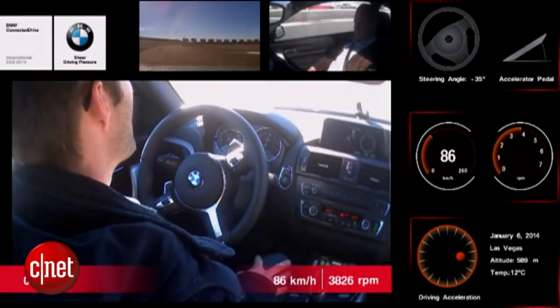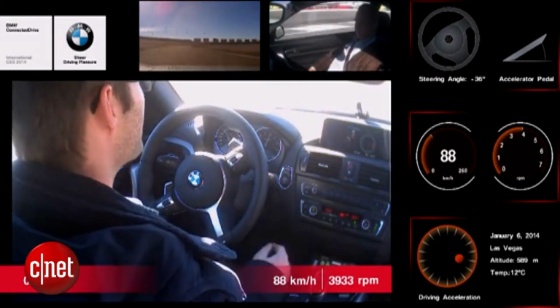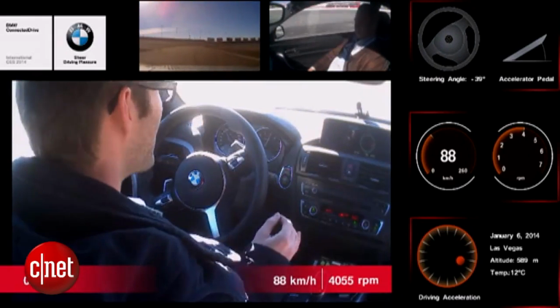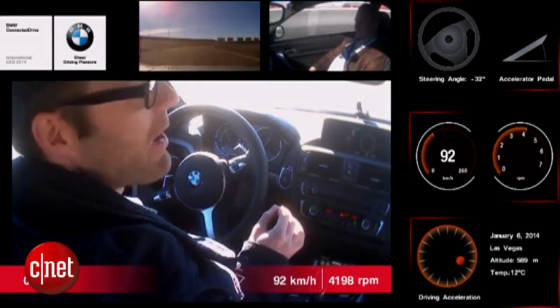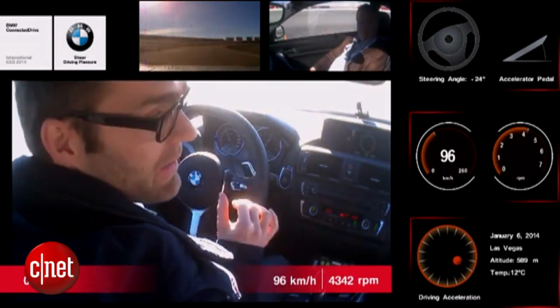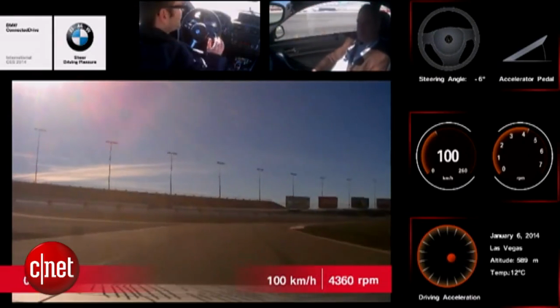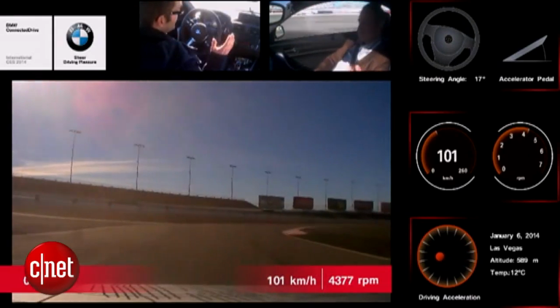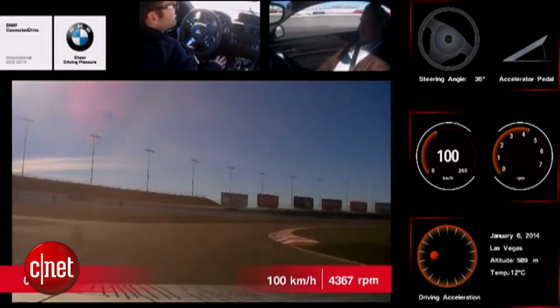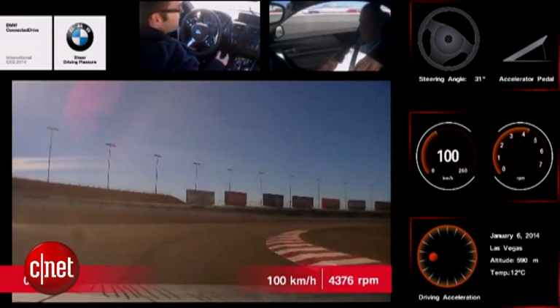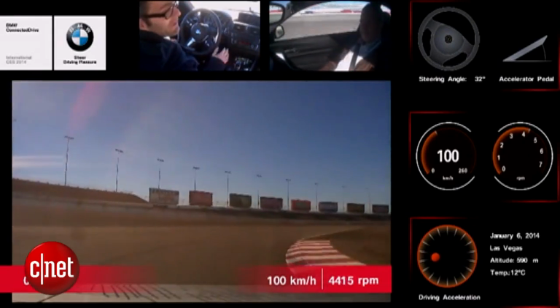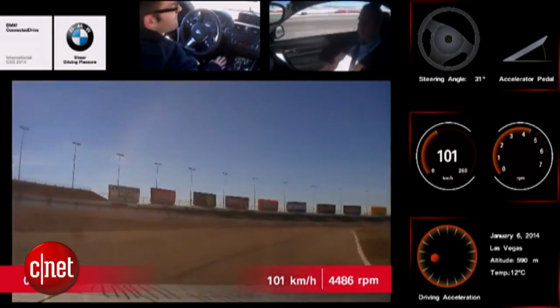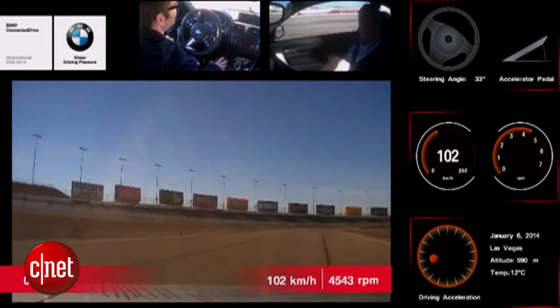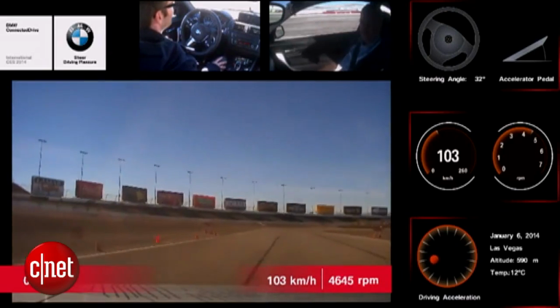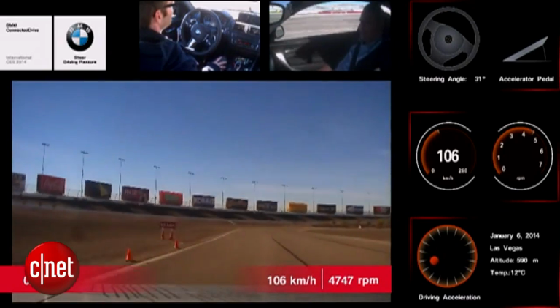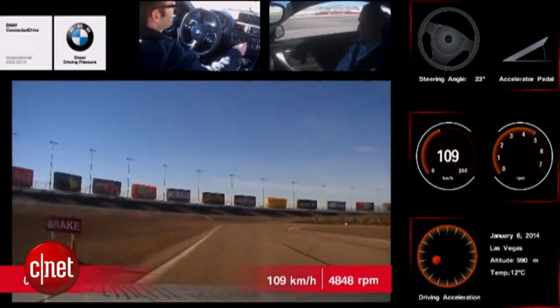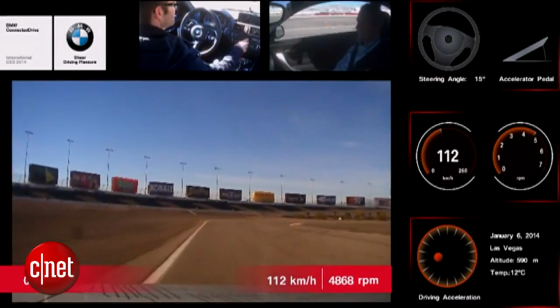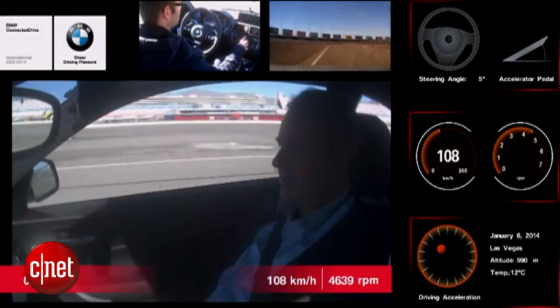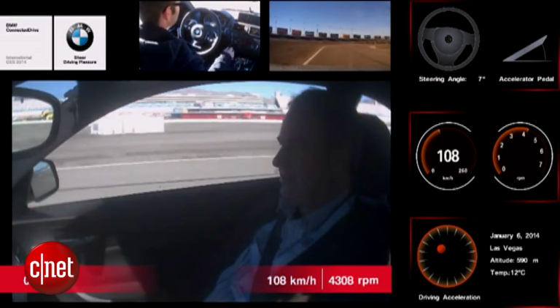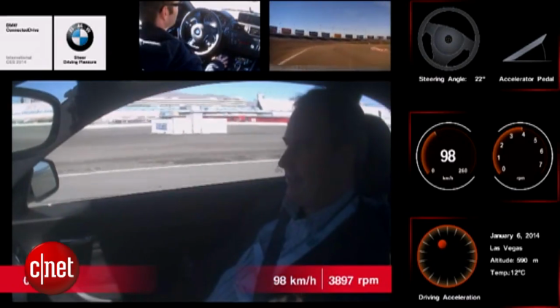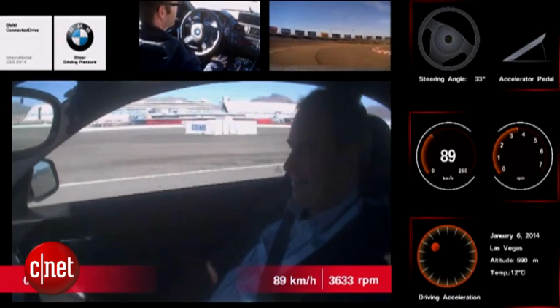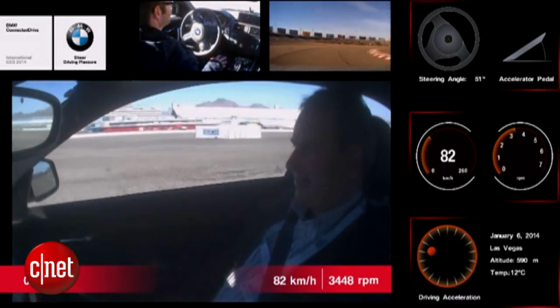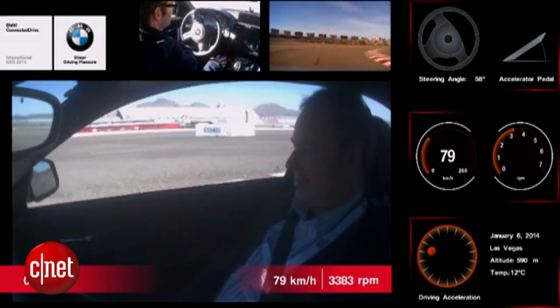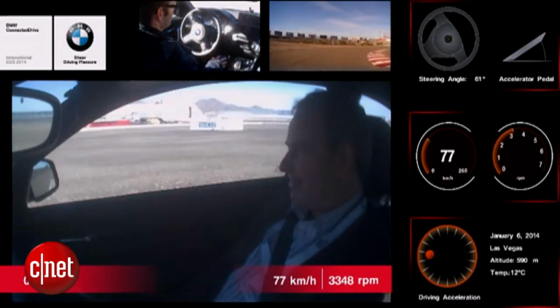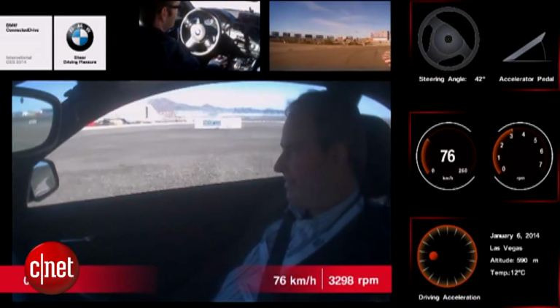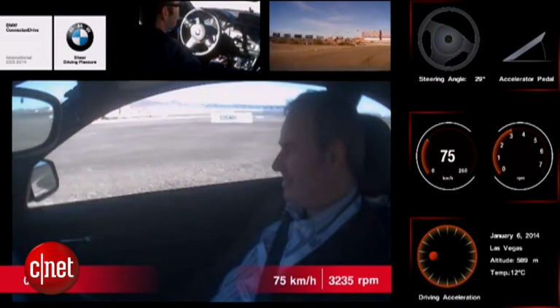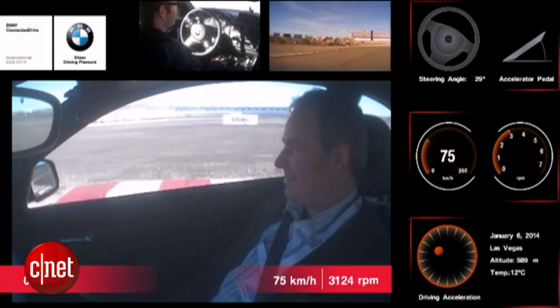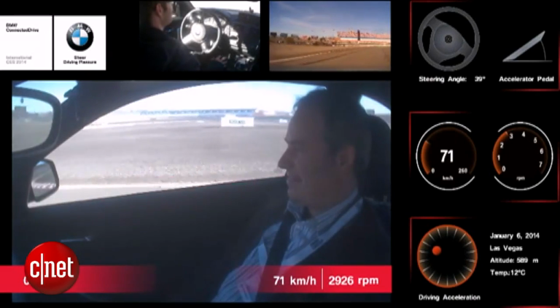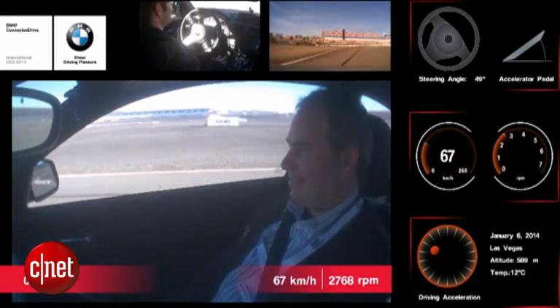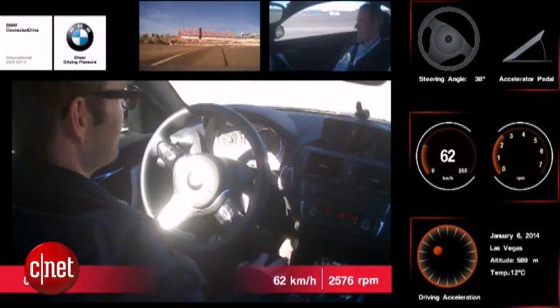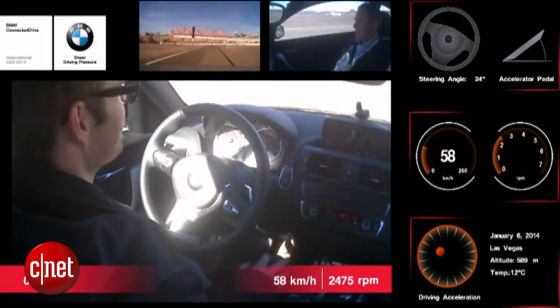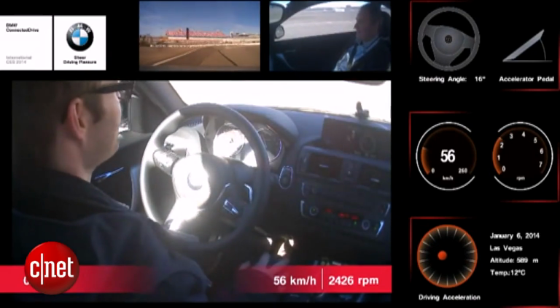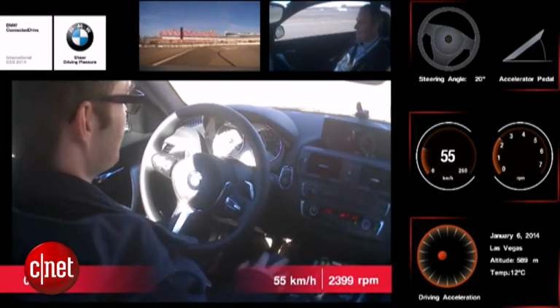These are systems that actually determine how the car handles the corners just like a driver would, and they make up essential parts of a future autonomous car, especially one that could handle high-performance driving.